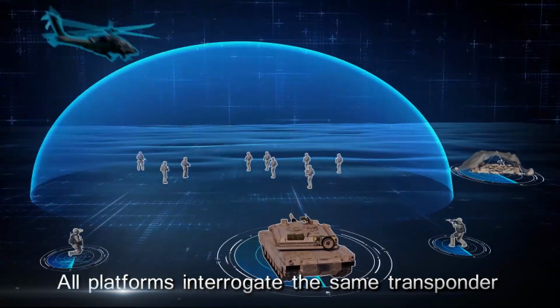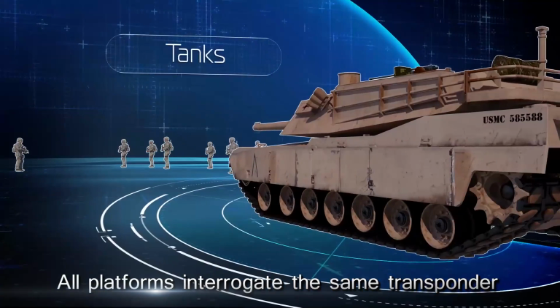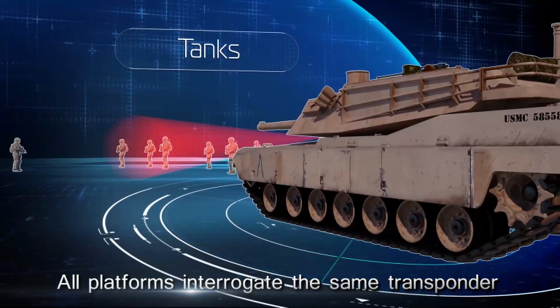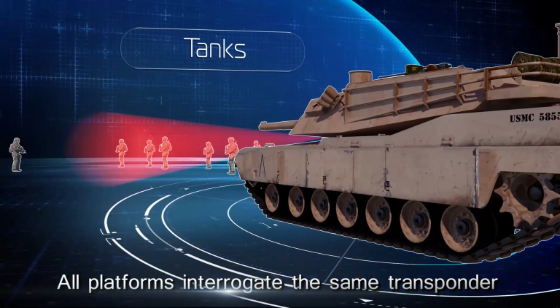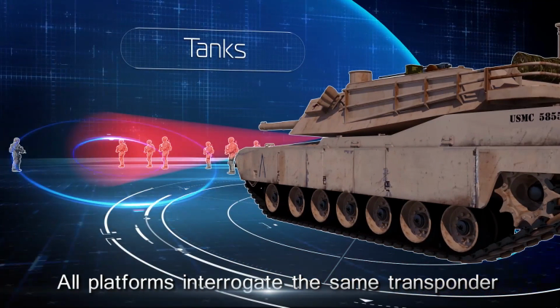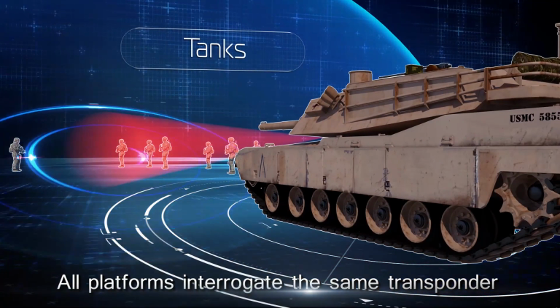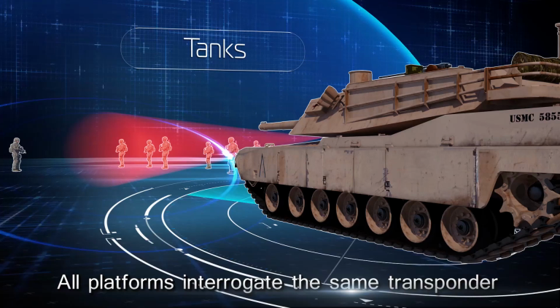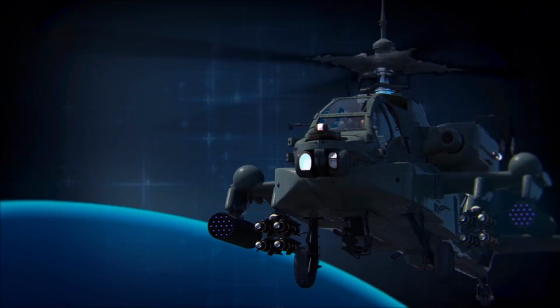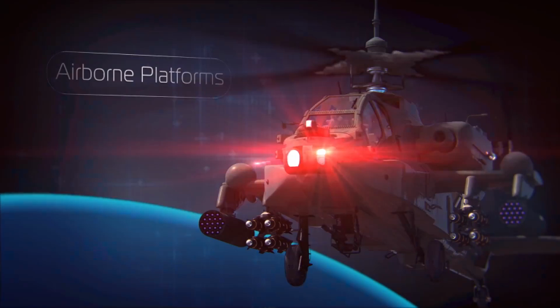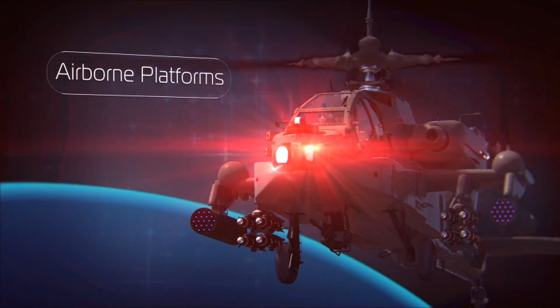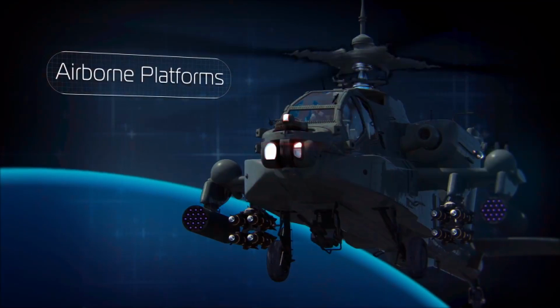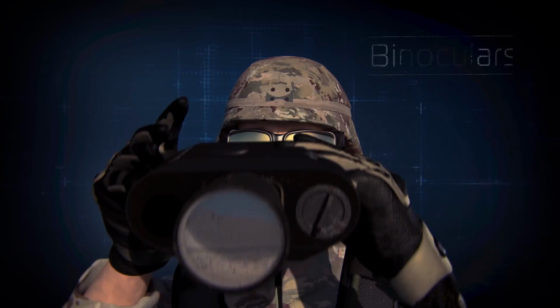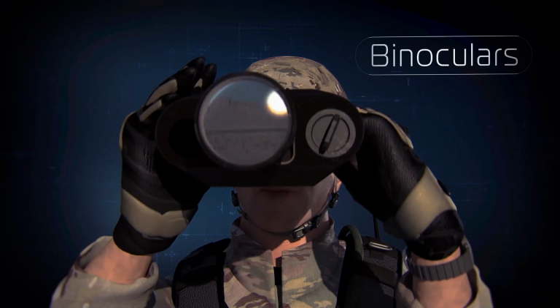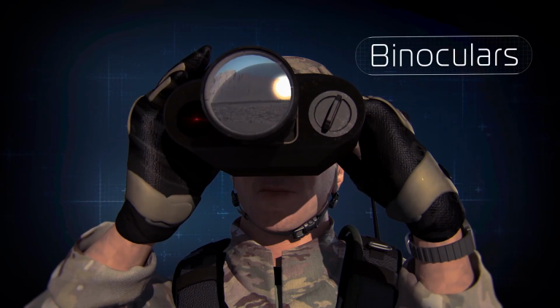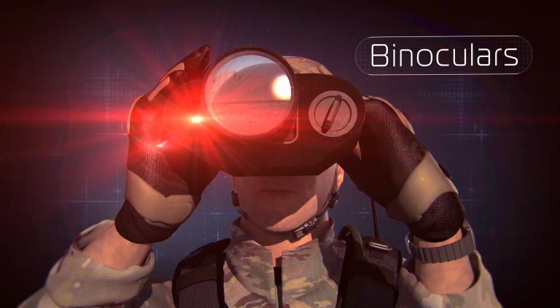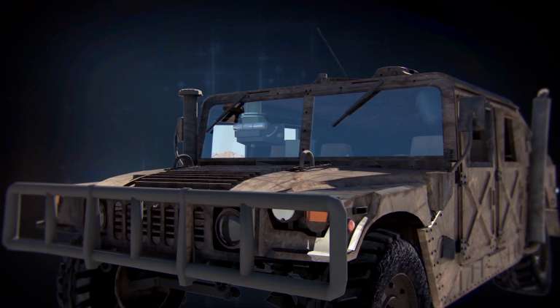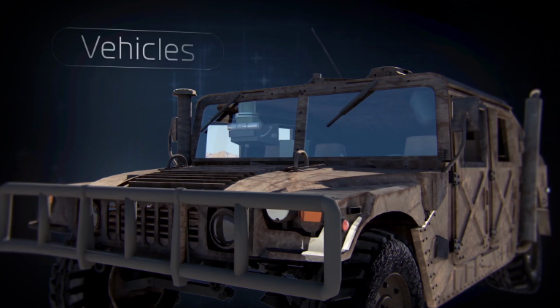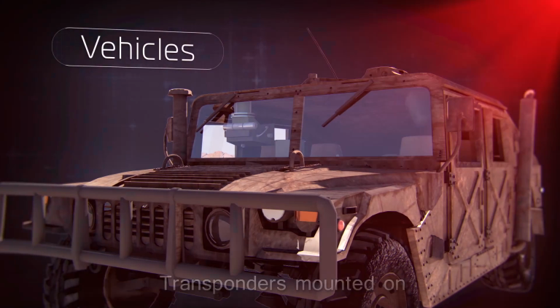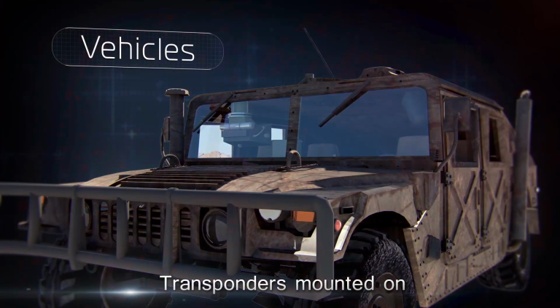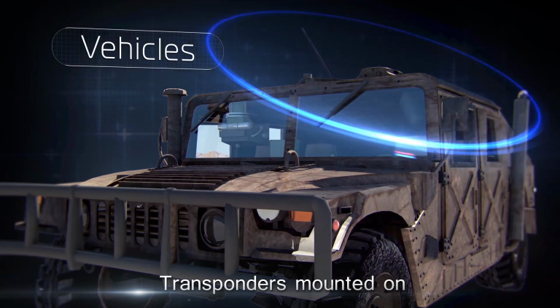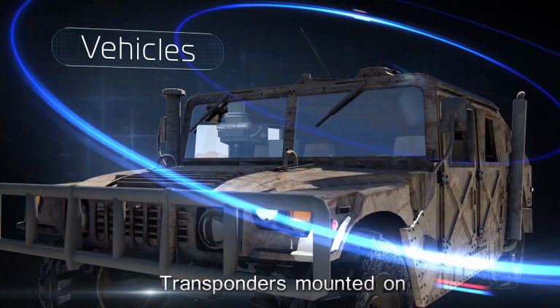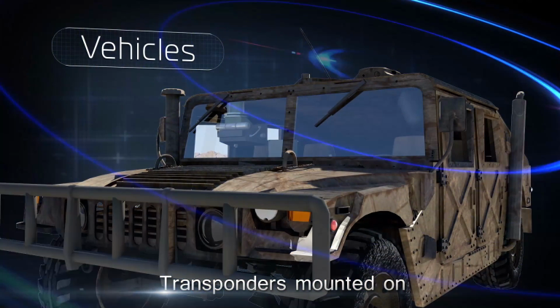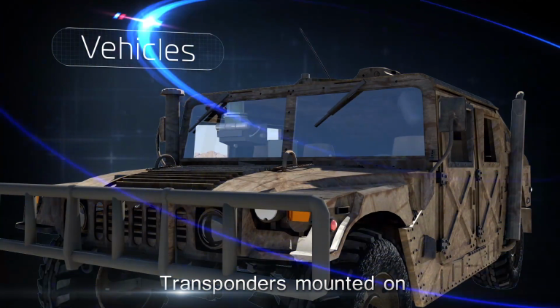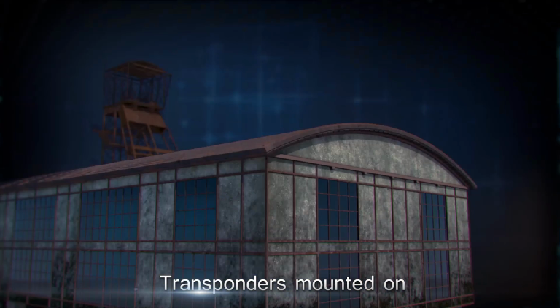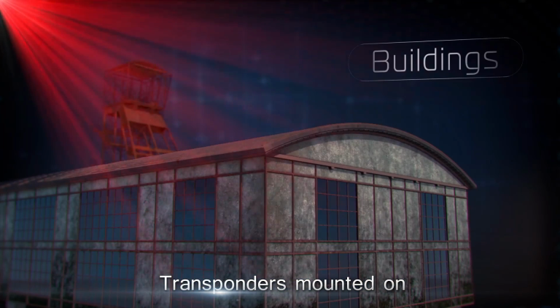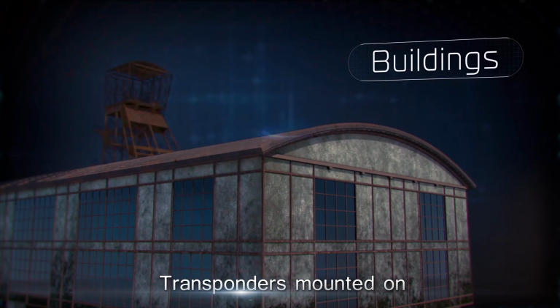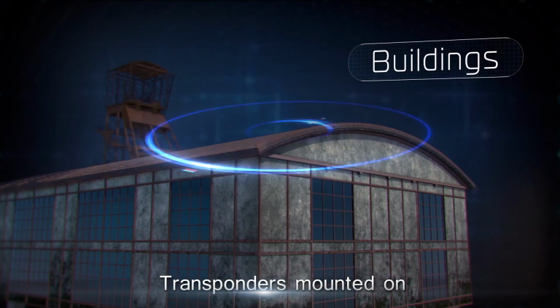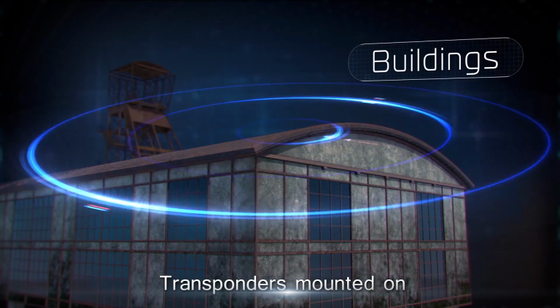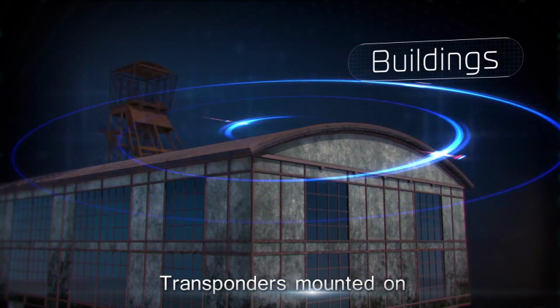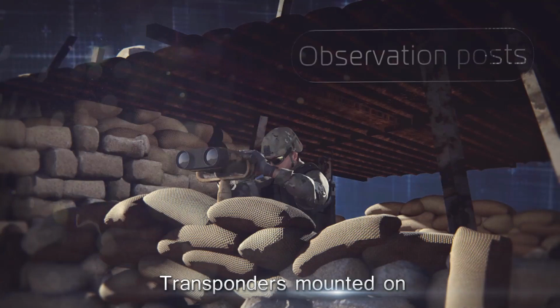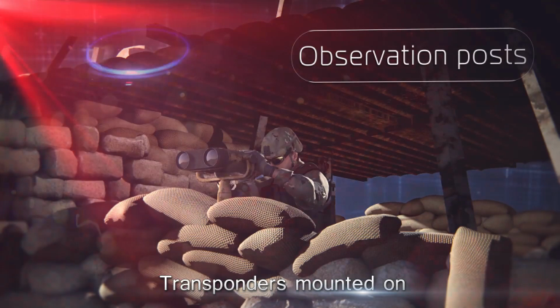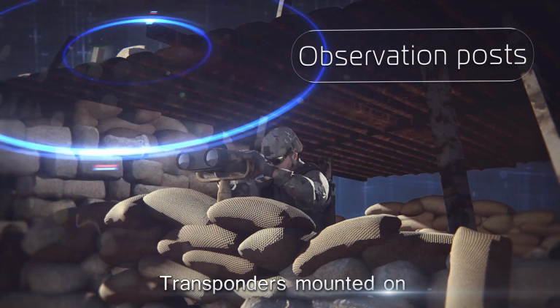All platforms equipped with the system interrogate the same transponder, including tanks, airborne platforms, and field binoculars. The transponders can also be mounted on vehicles, buildings, and observation posts.